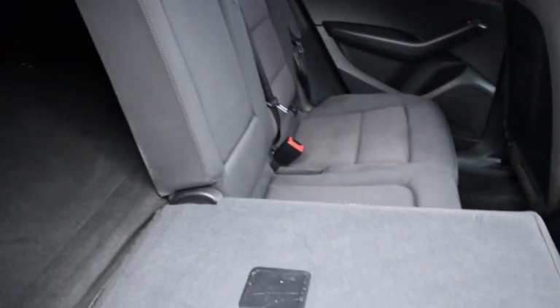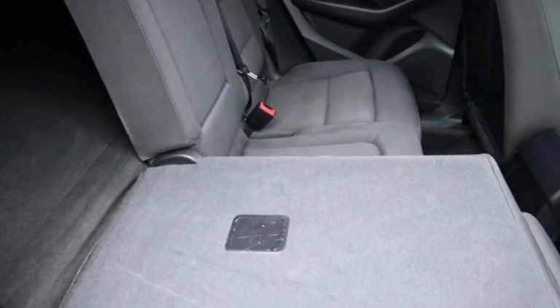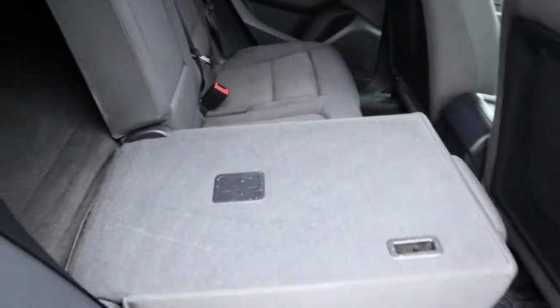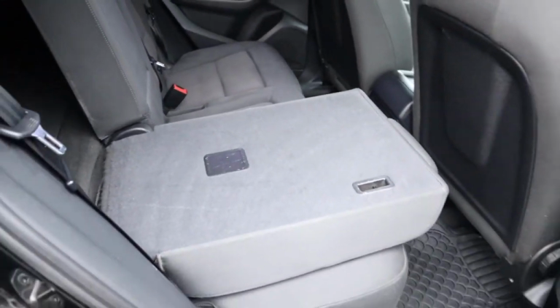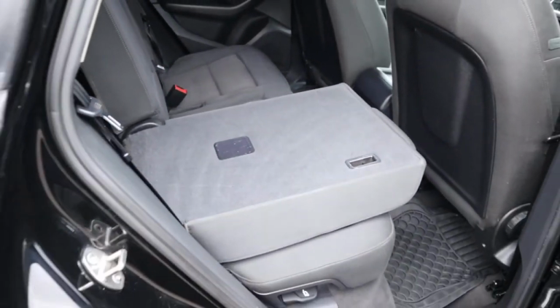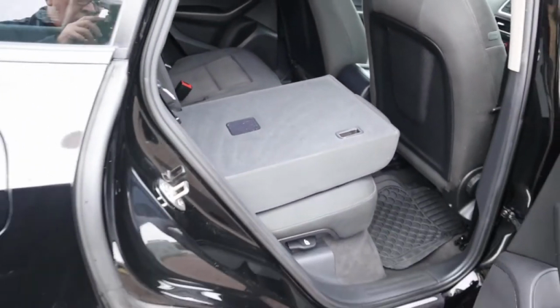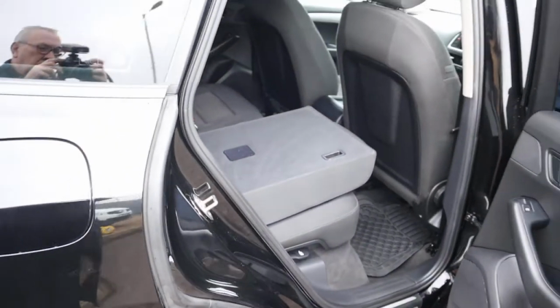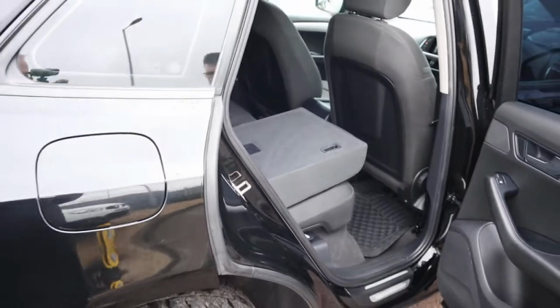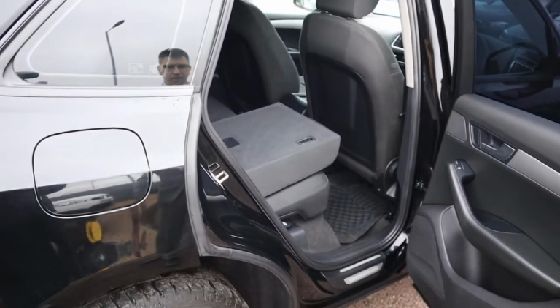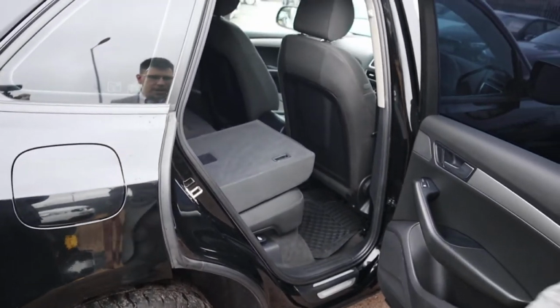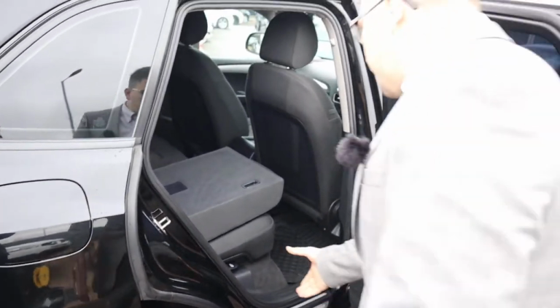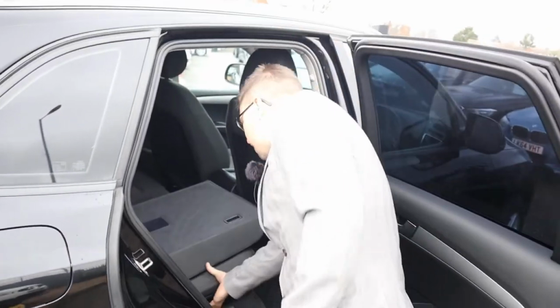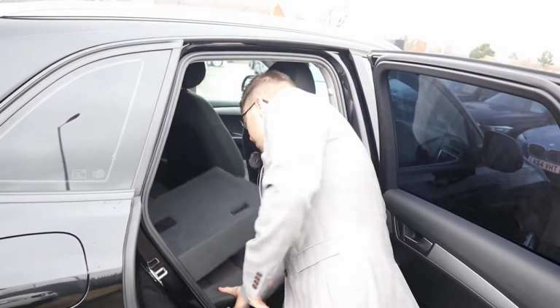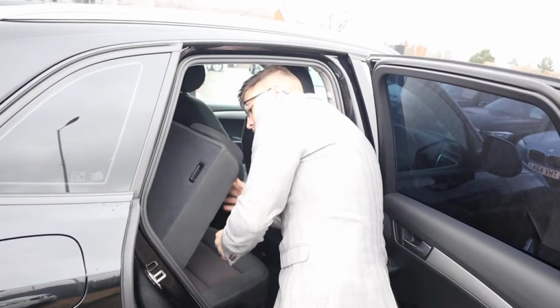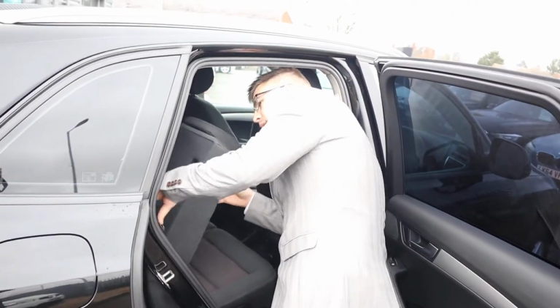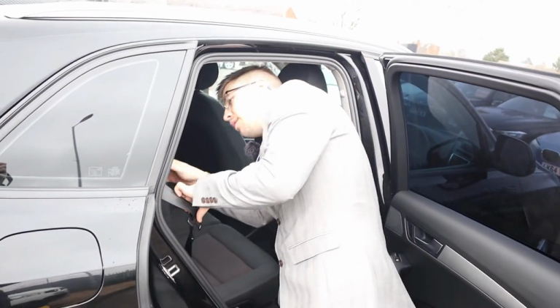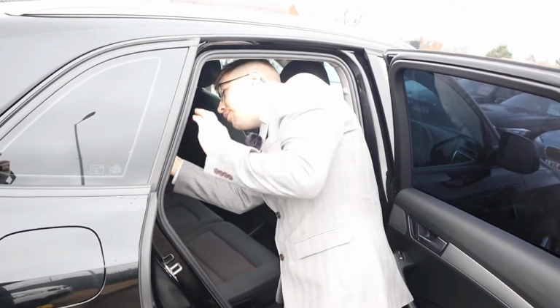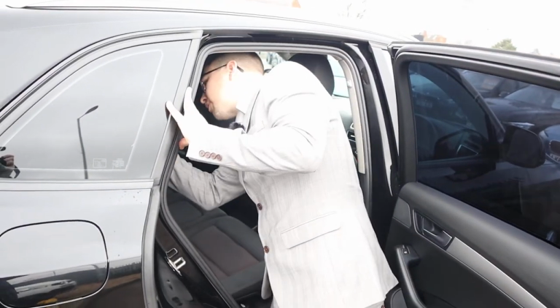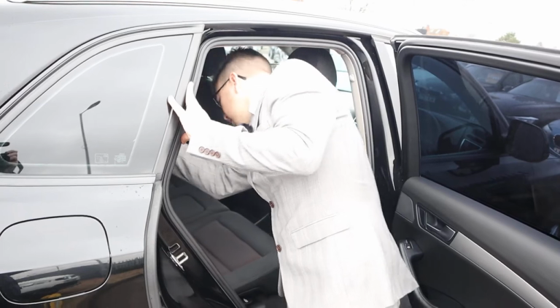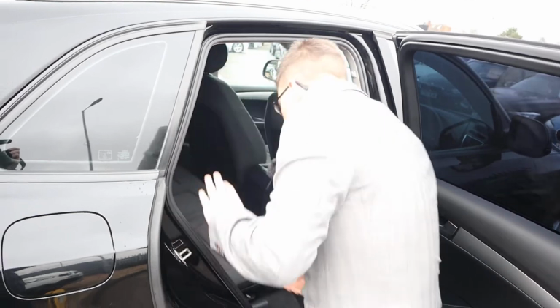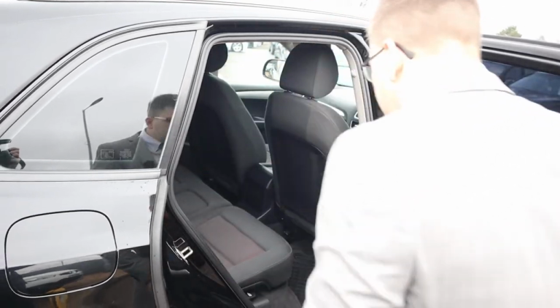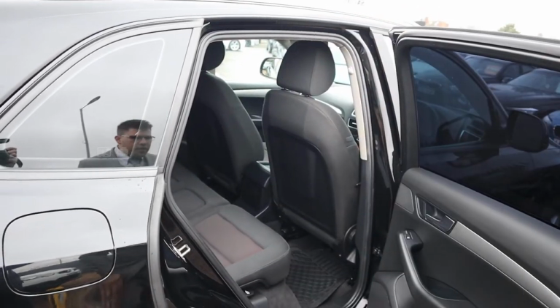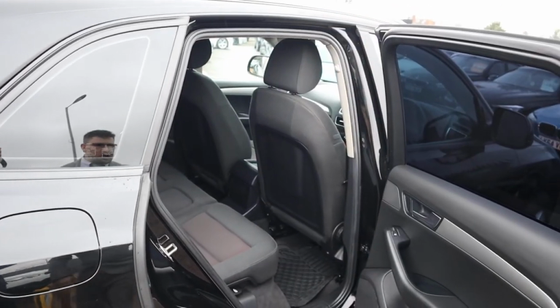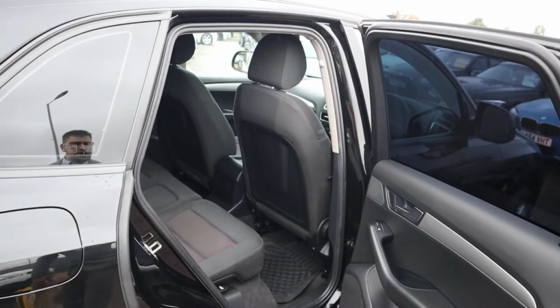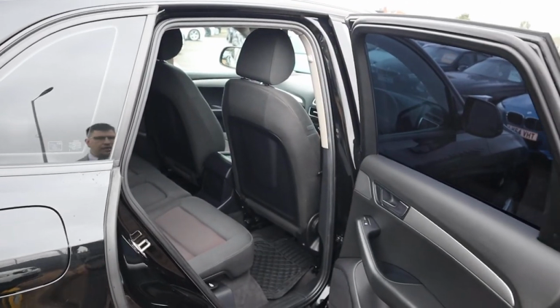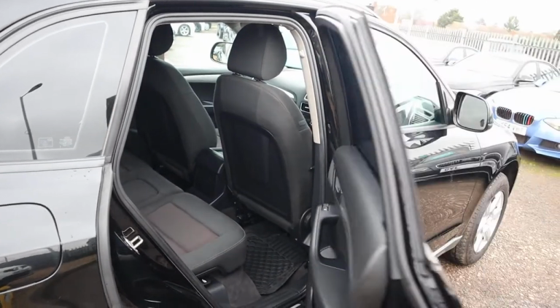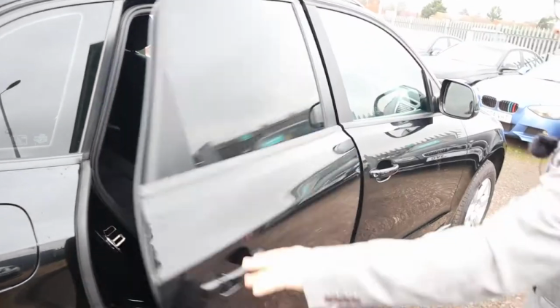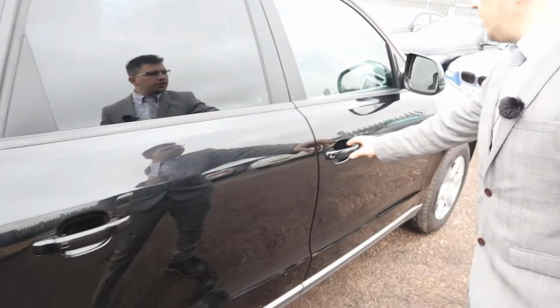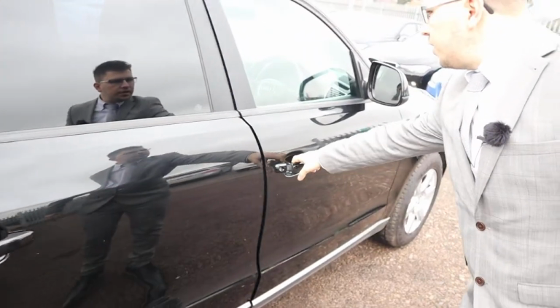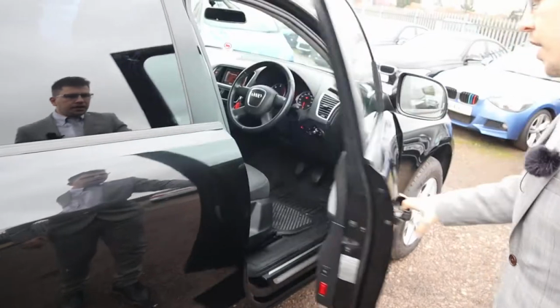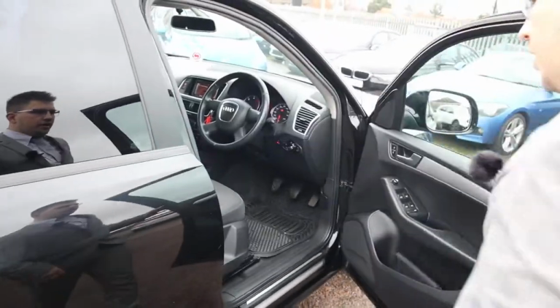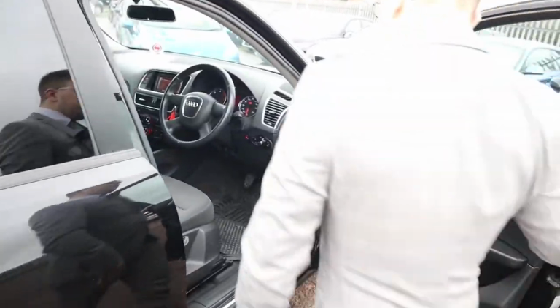Rear seats also come with isofix and there's a centre armrest there as well for your passengers. We've got your two-tone interior in the car itself.